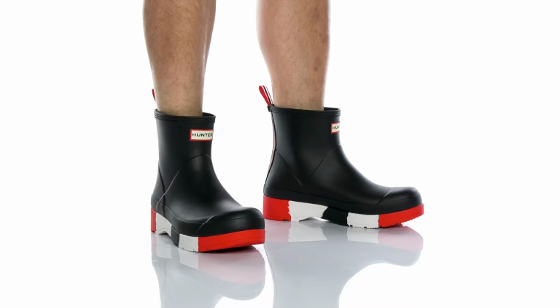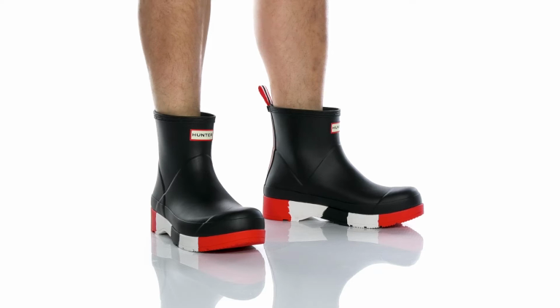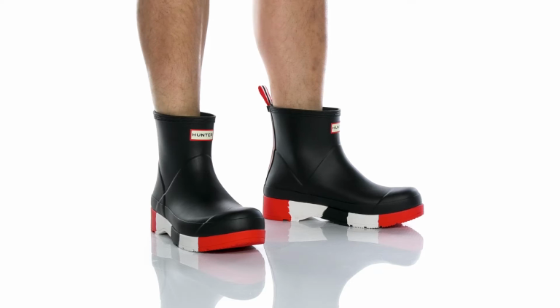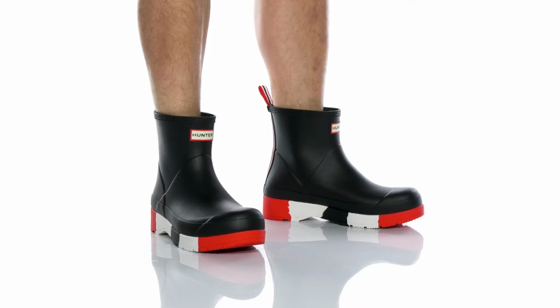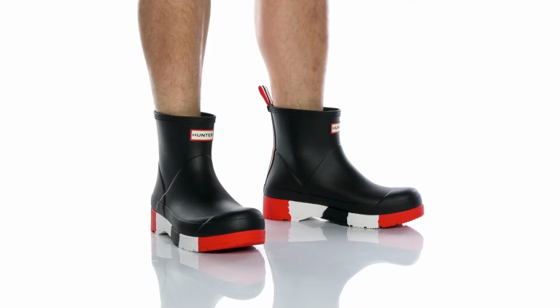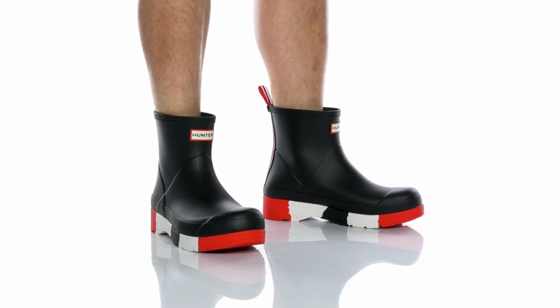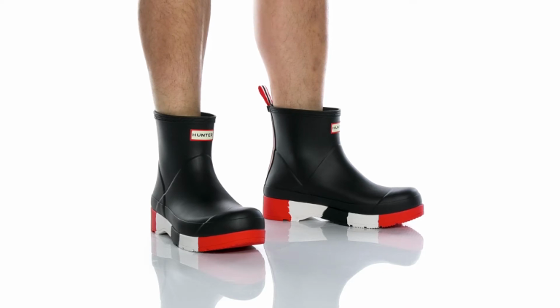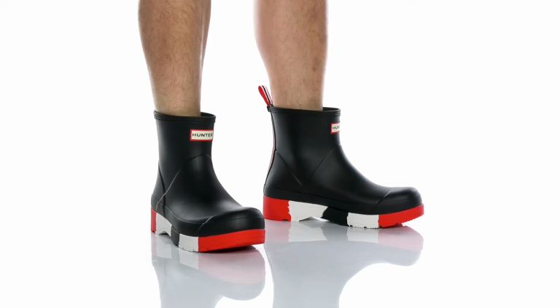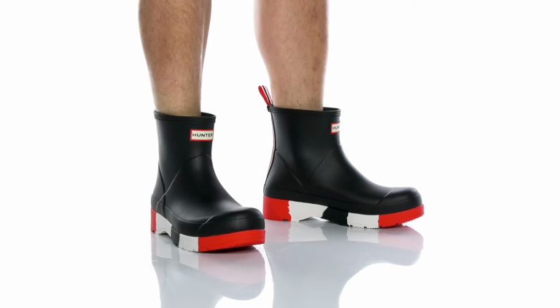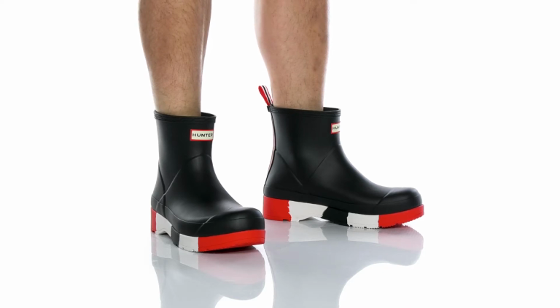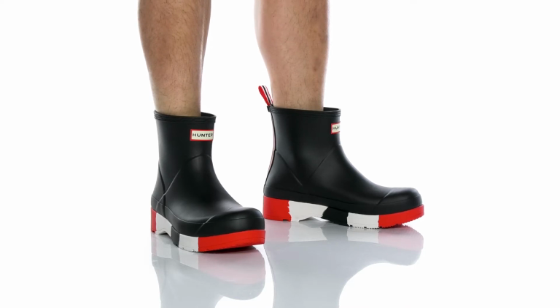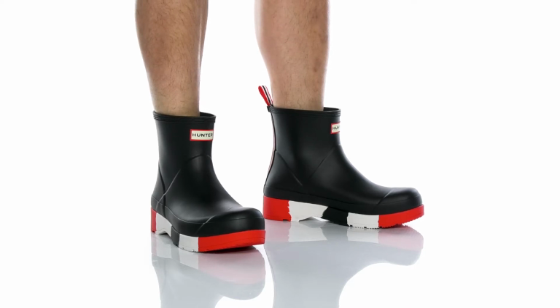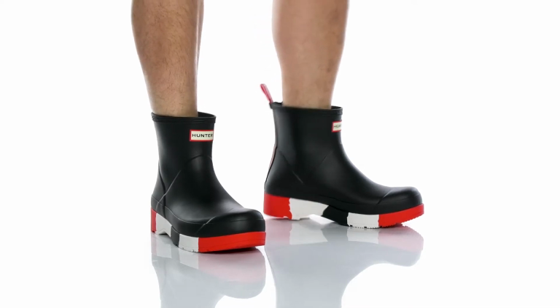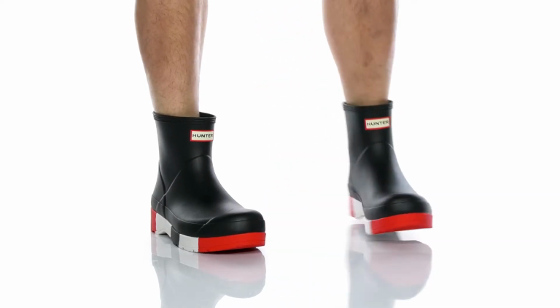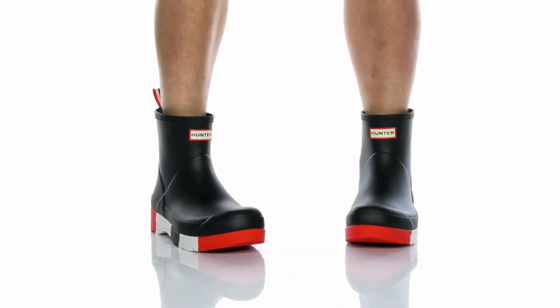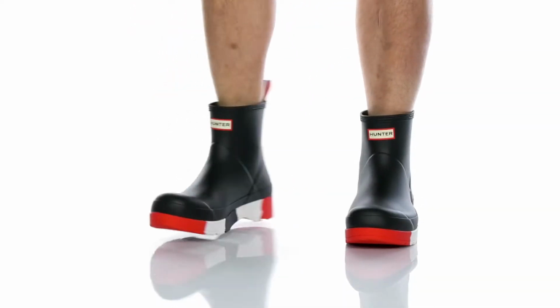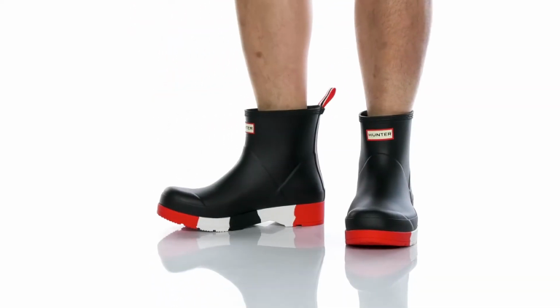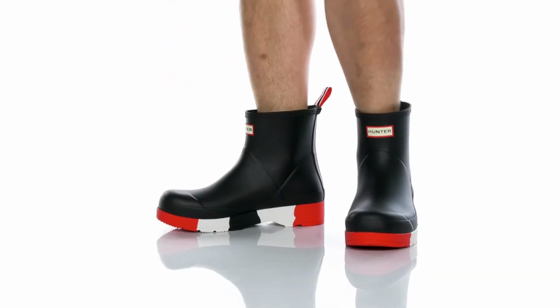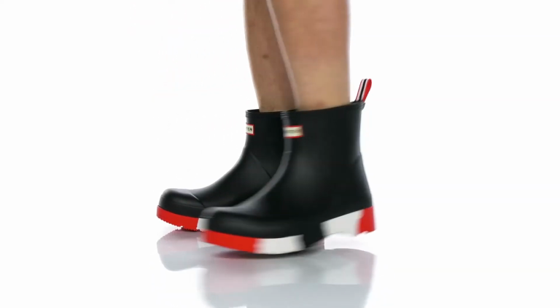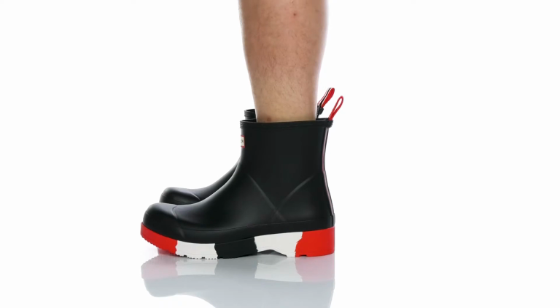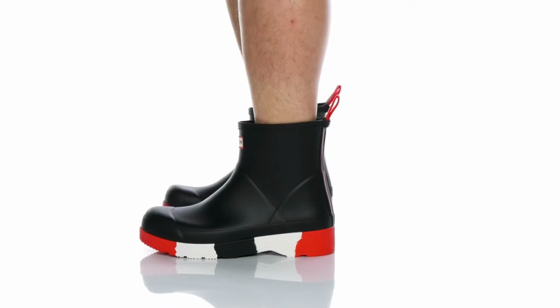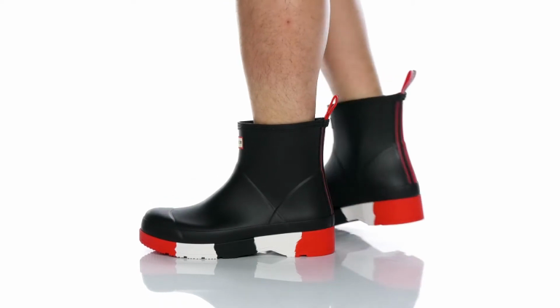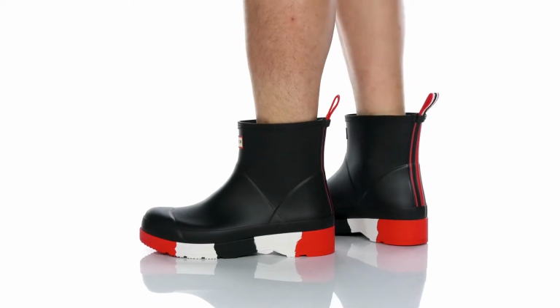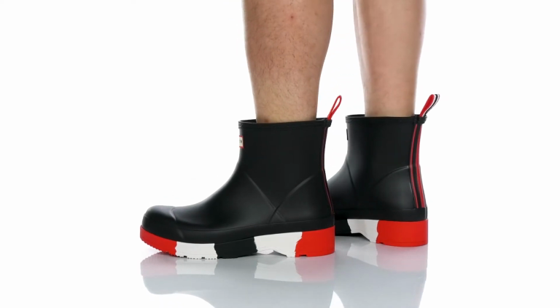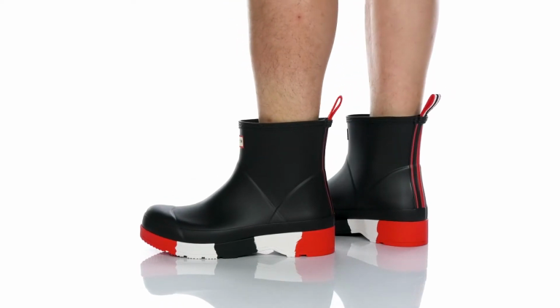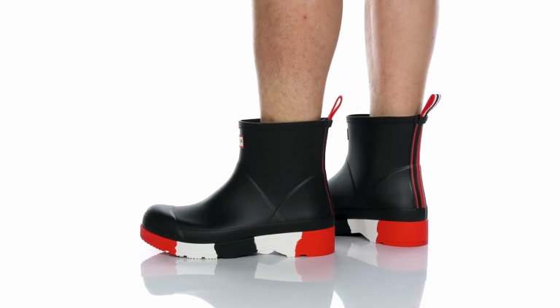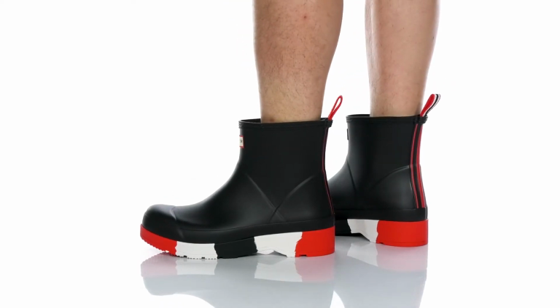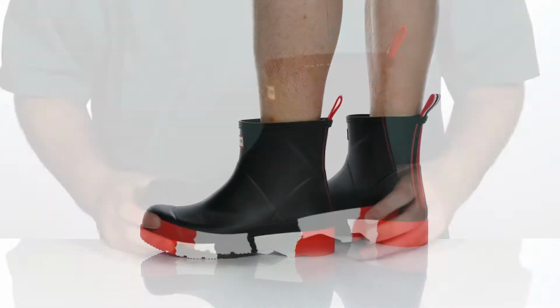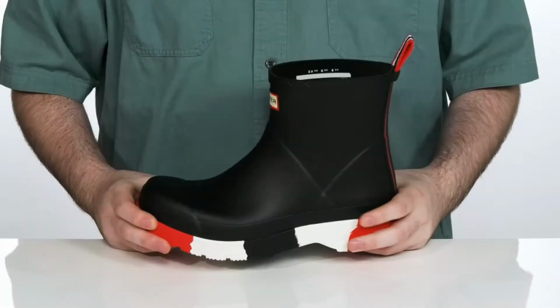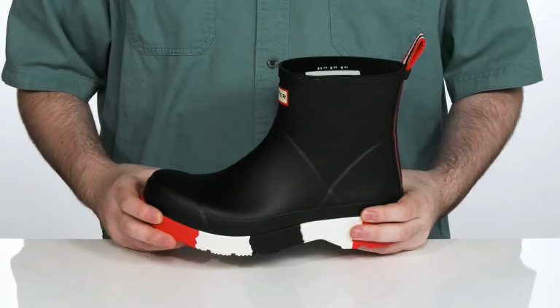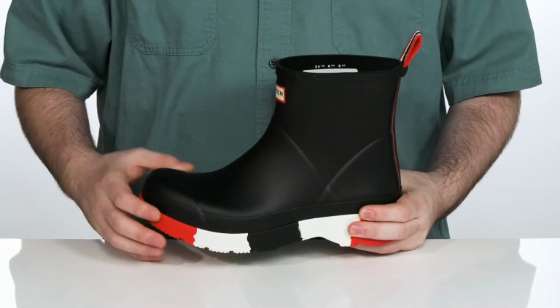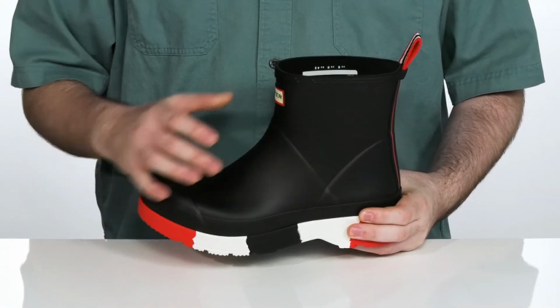Whether you're cleaning, going out in the rain, gardening, or just for fashion — always look your best and feel your best in this boot from Hunter.